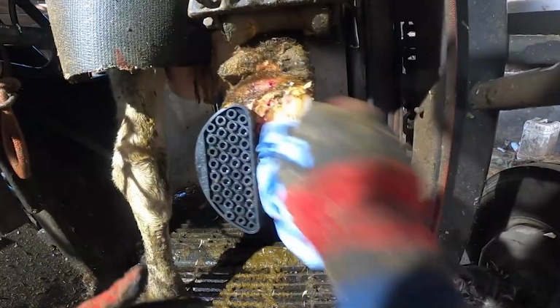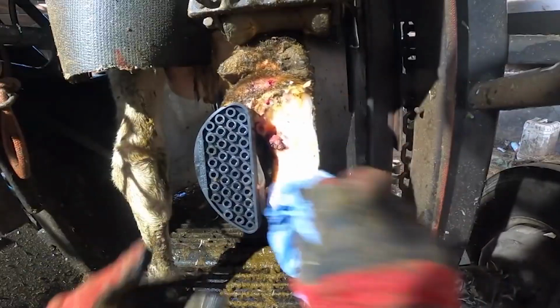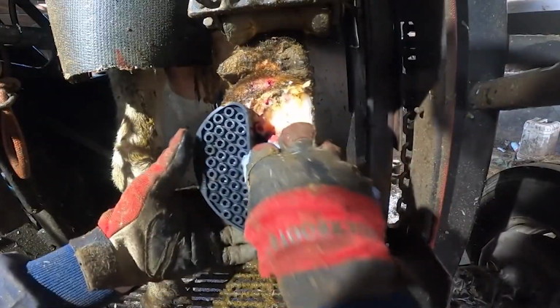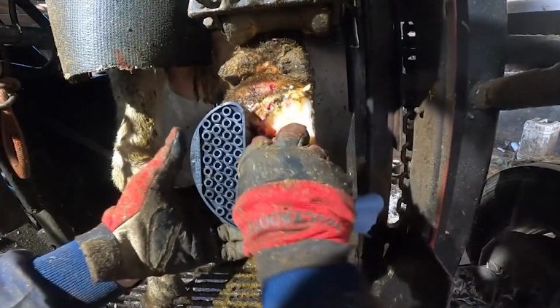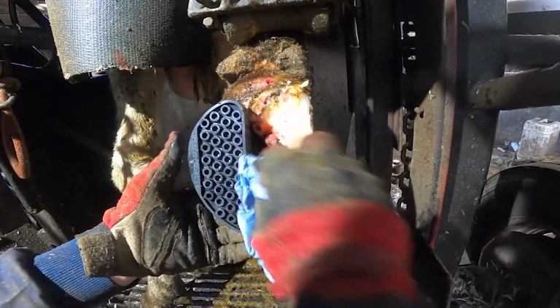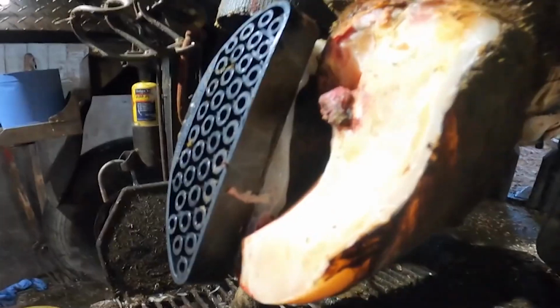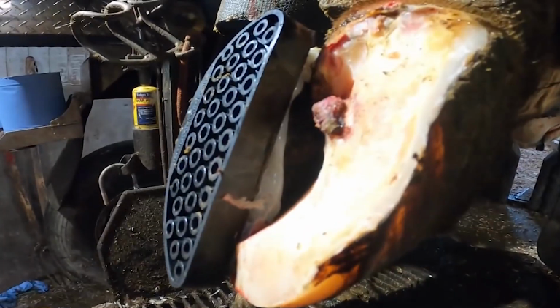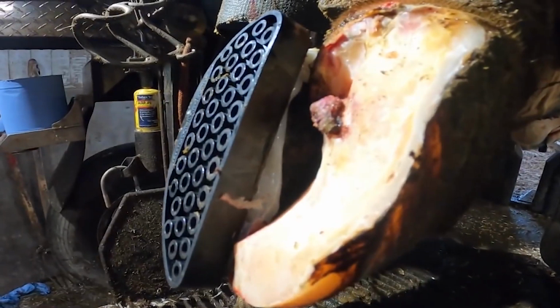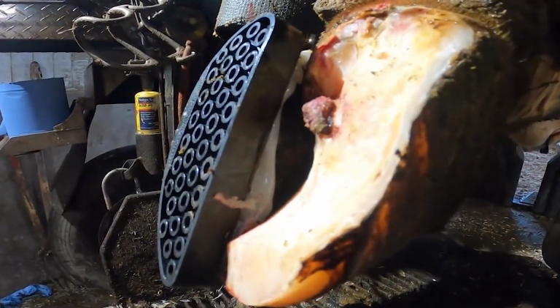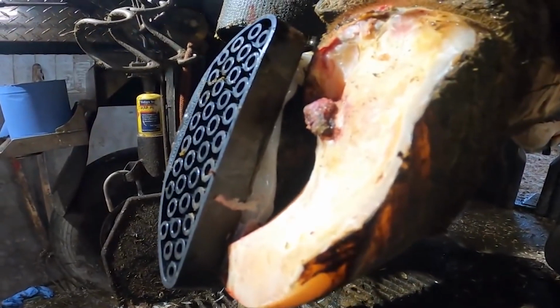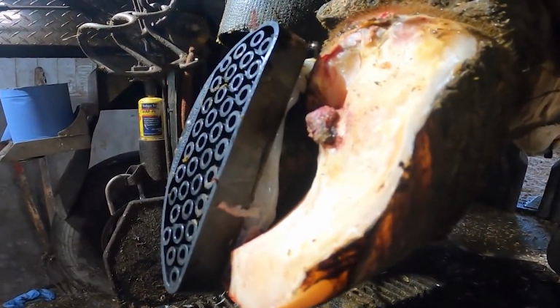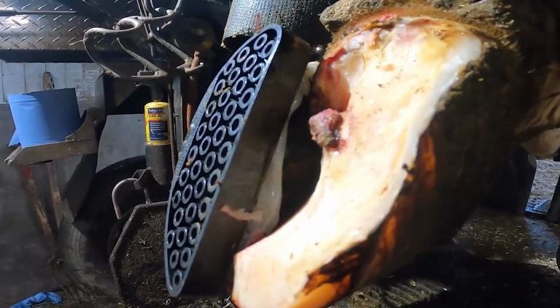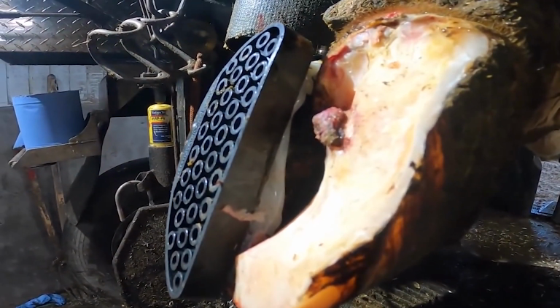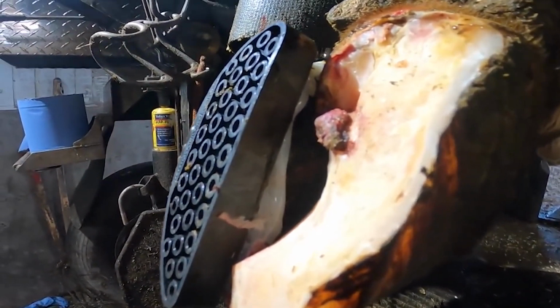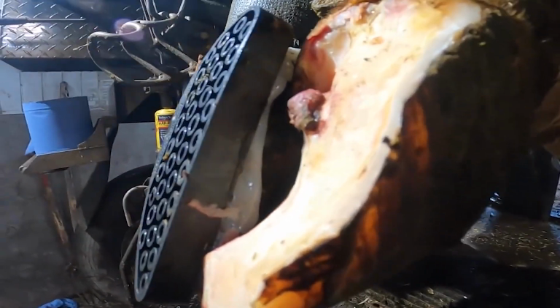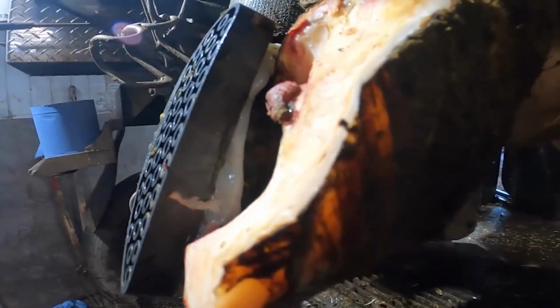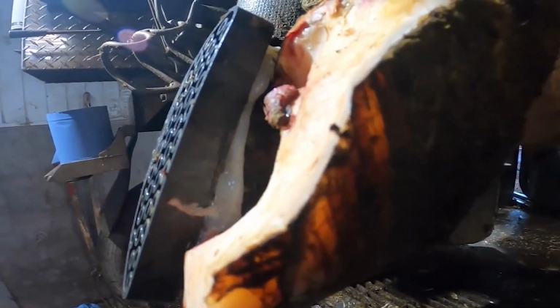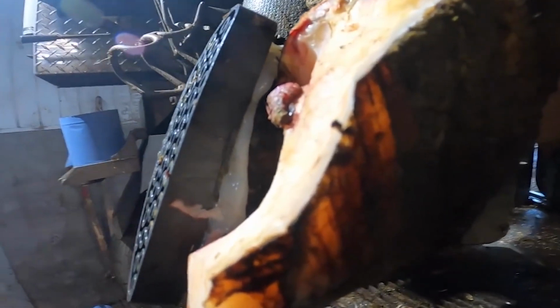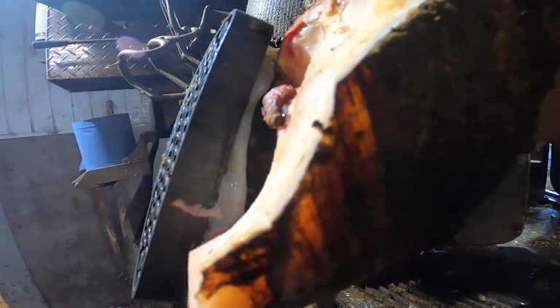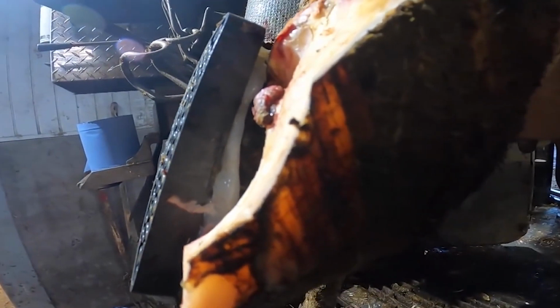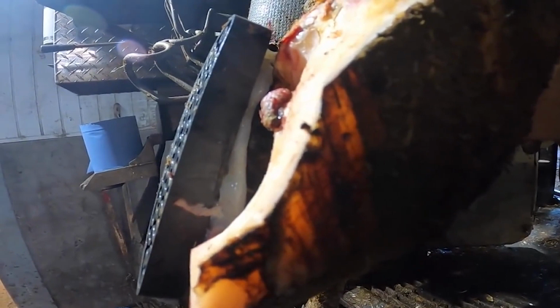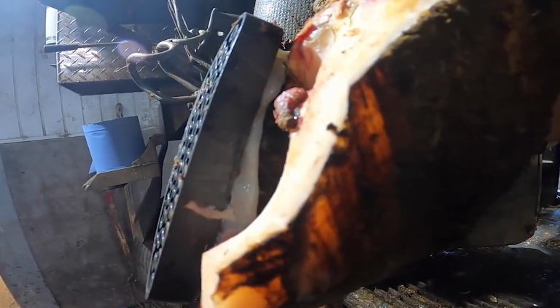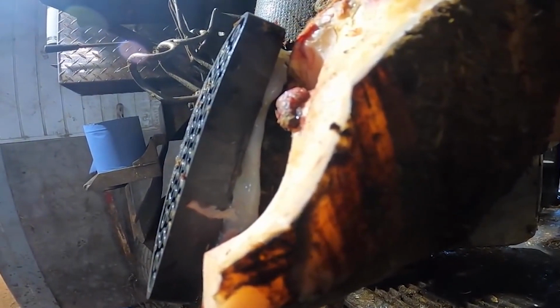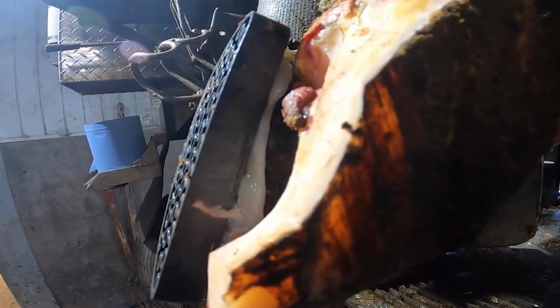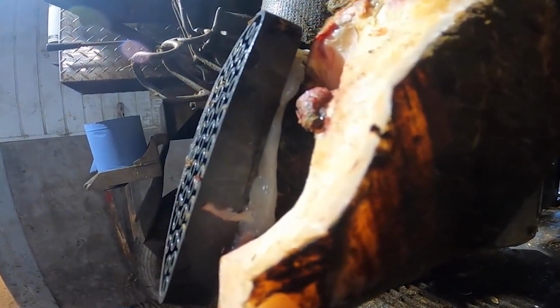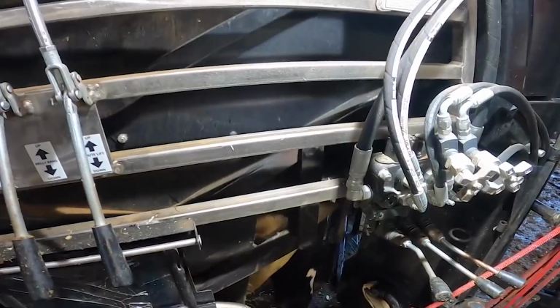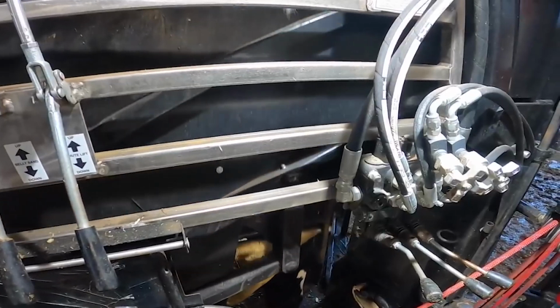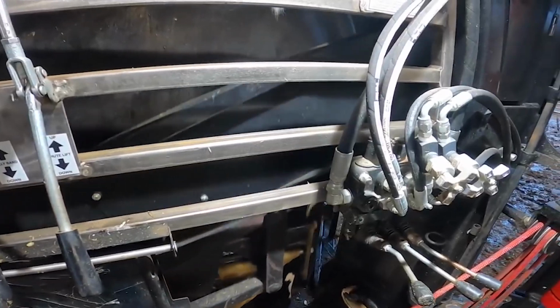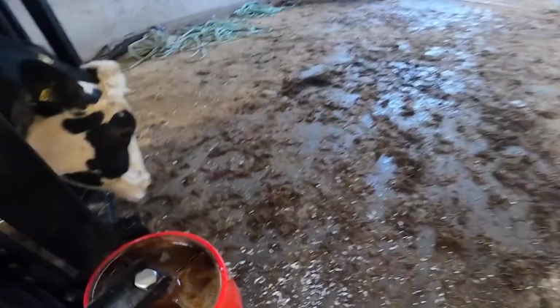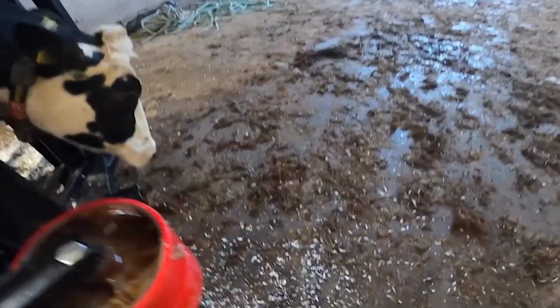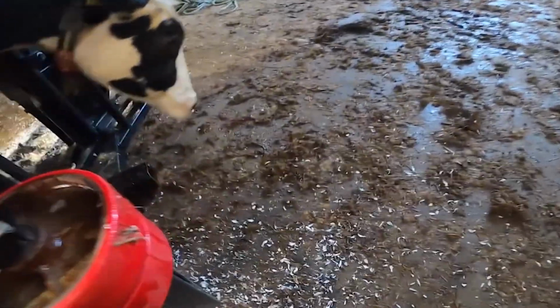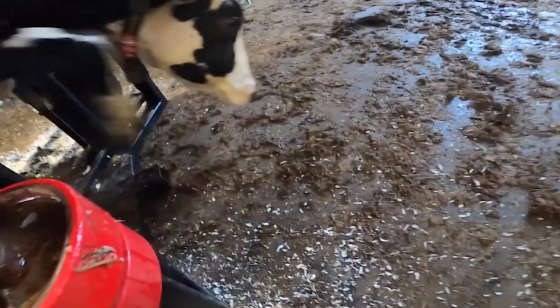From this angle, the true extent of how far down the ulcer is sticking out of her foot is revealed.